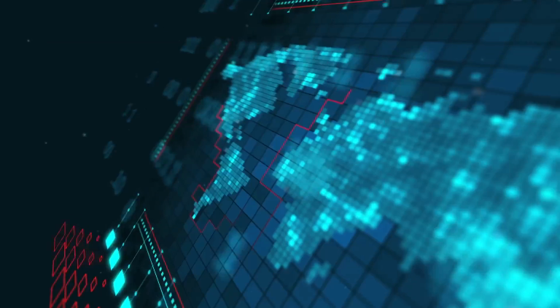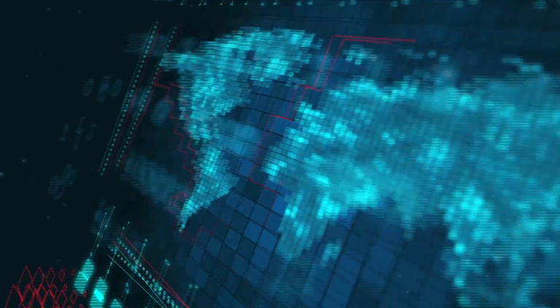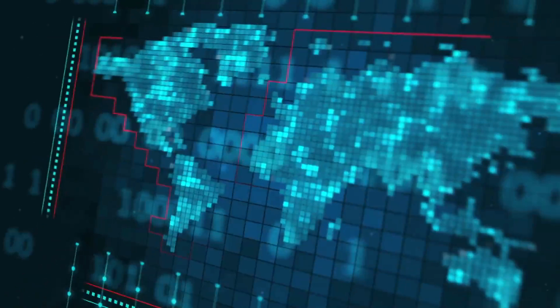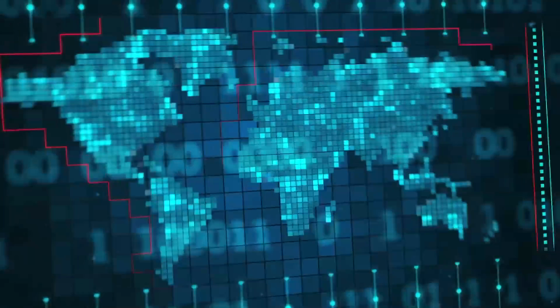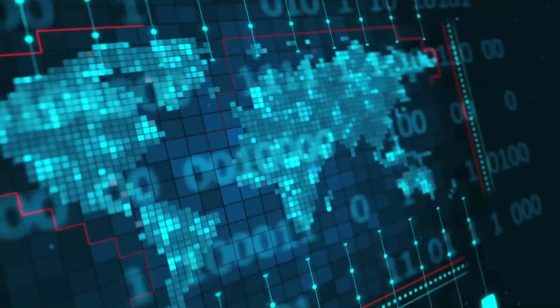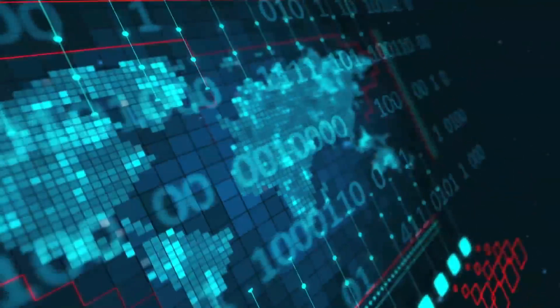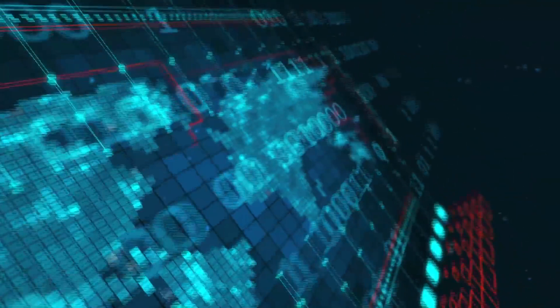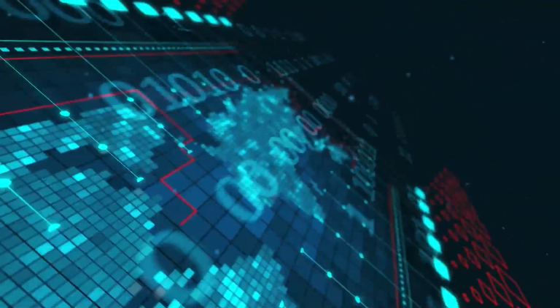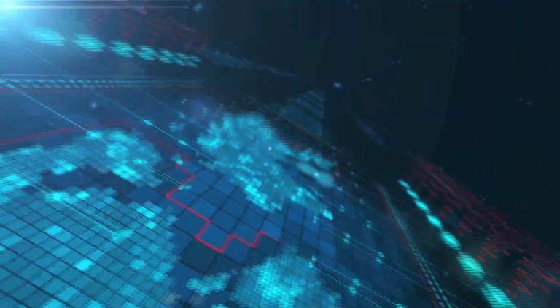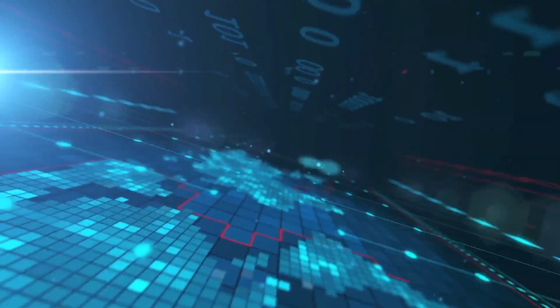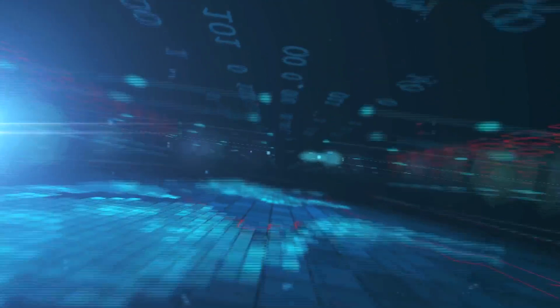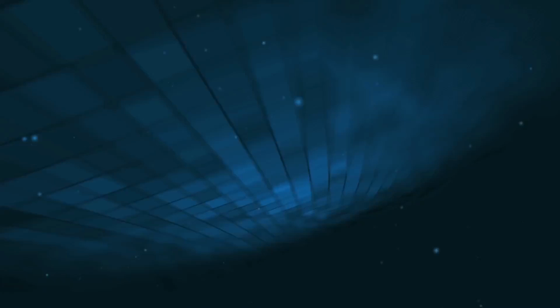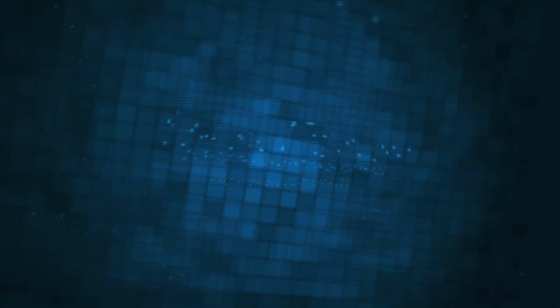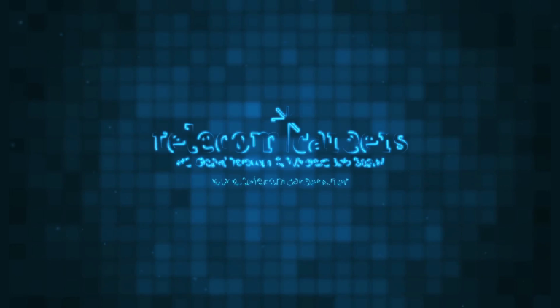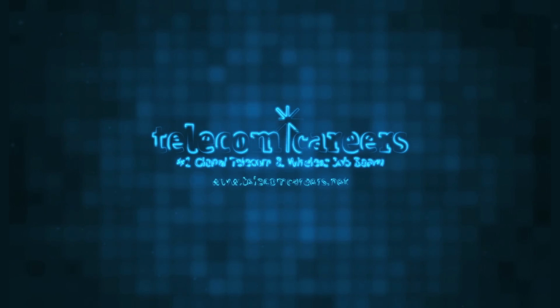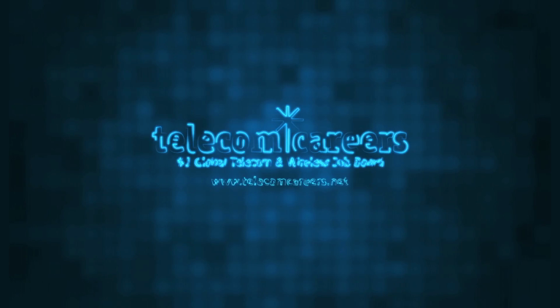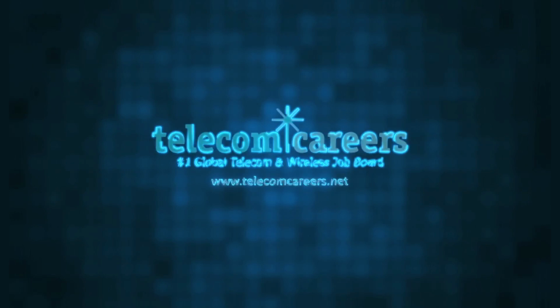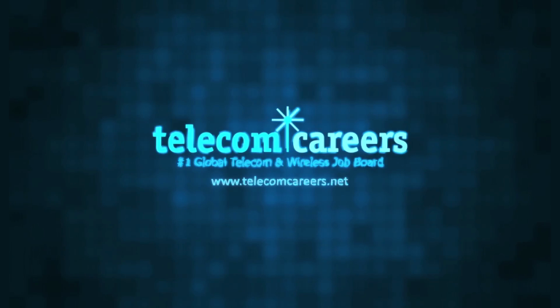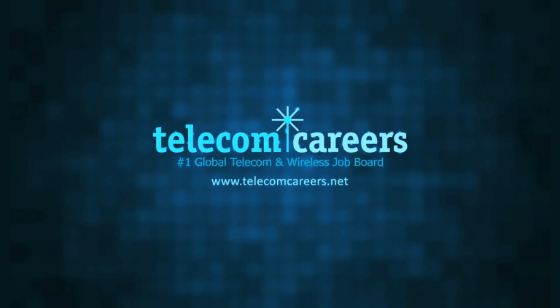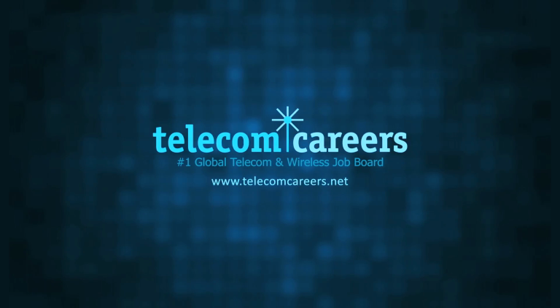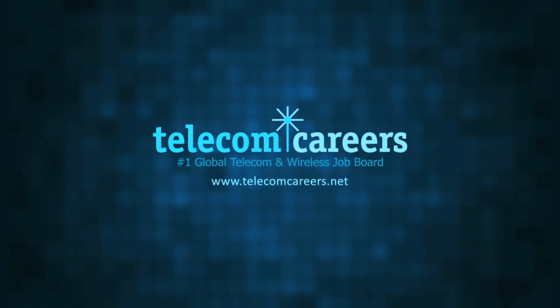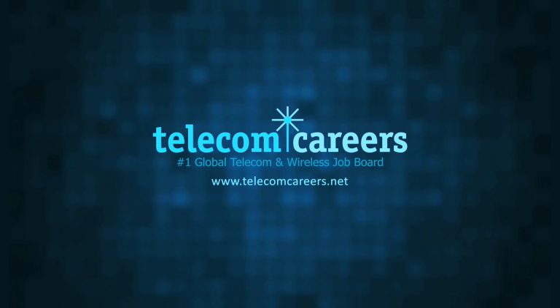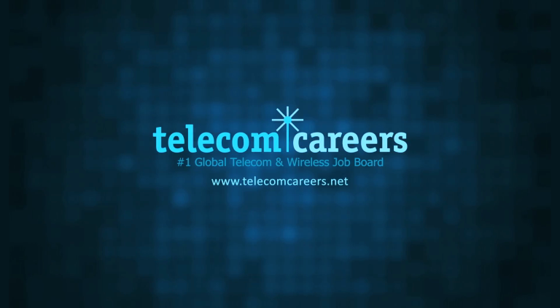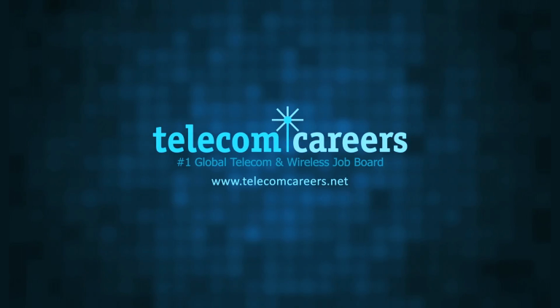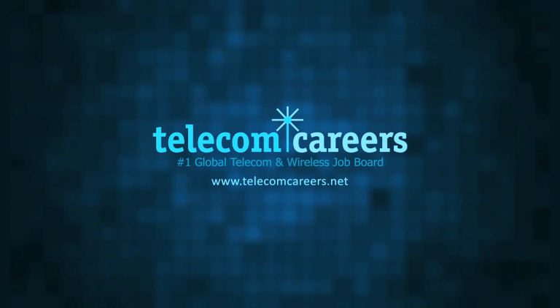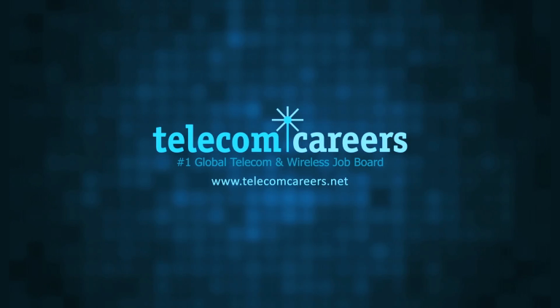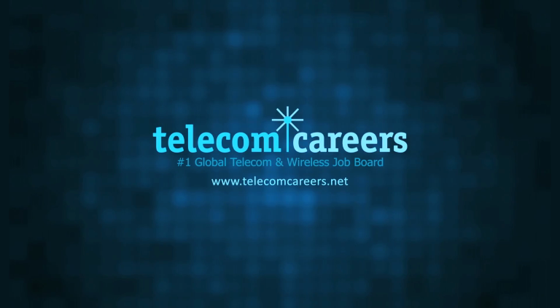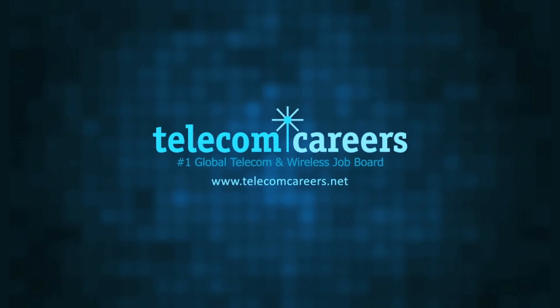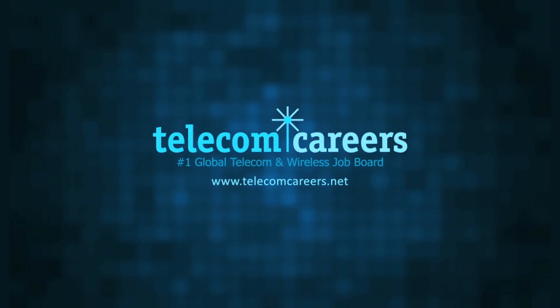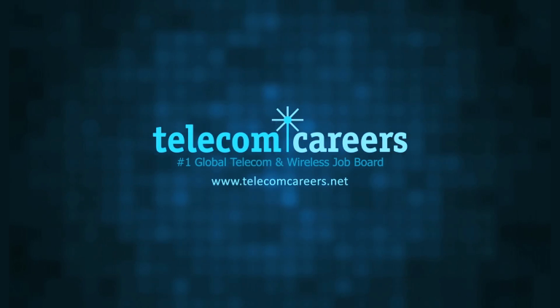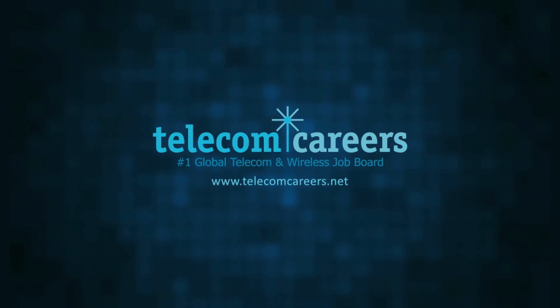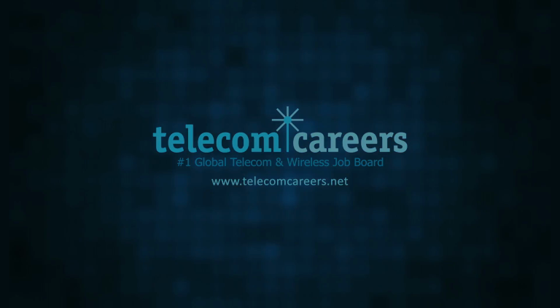Today's episode is brought to you by Telecom Careers, the number one global telecom and wireless job board. TelecomCareers.net.